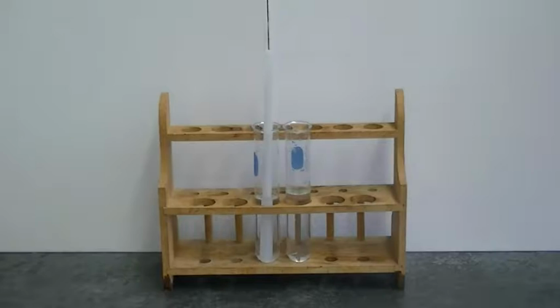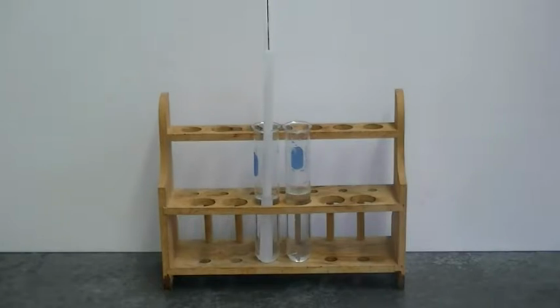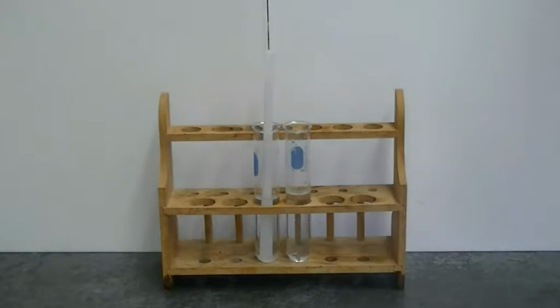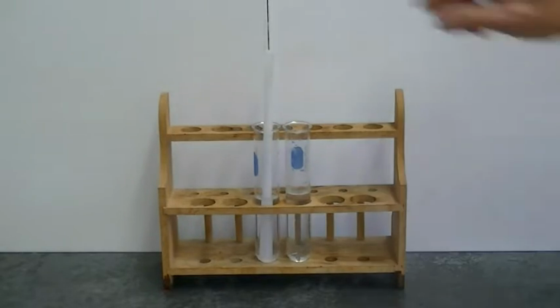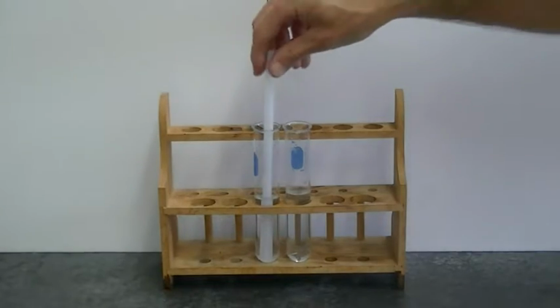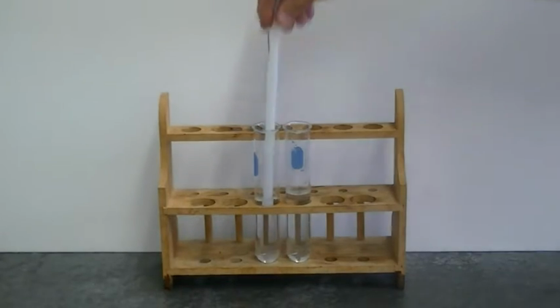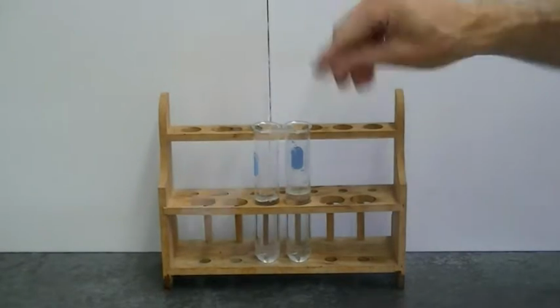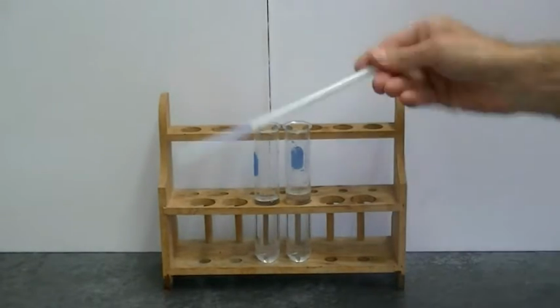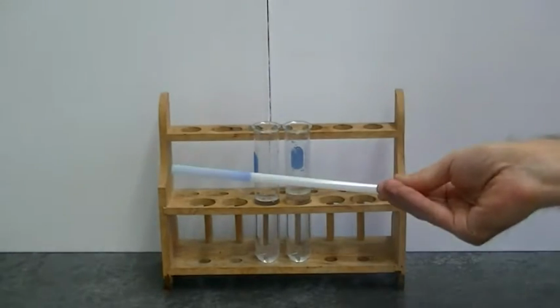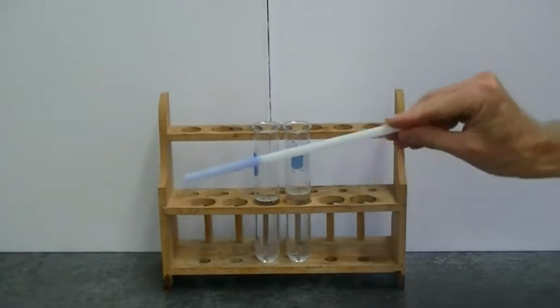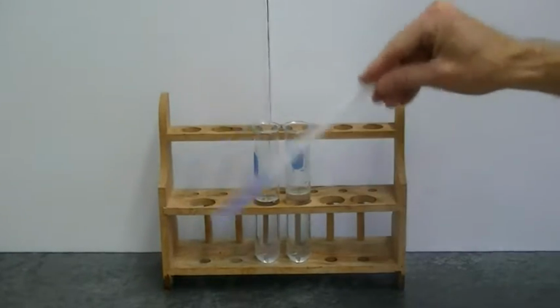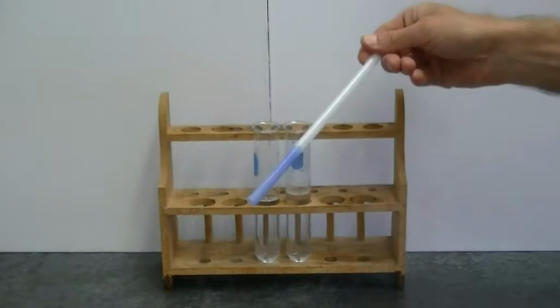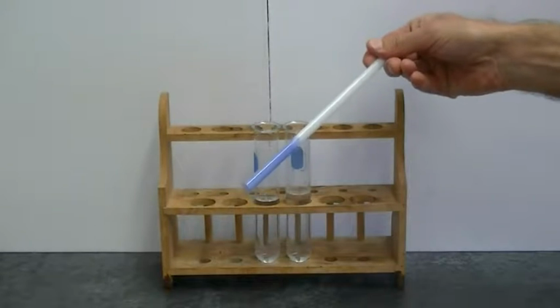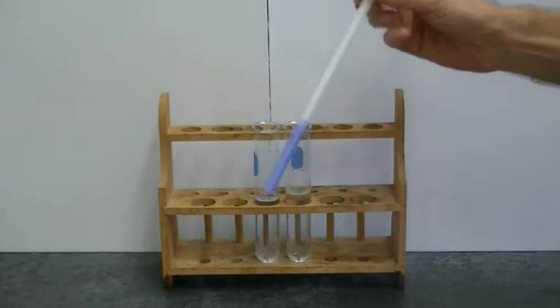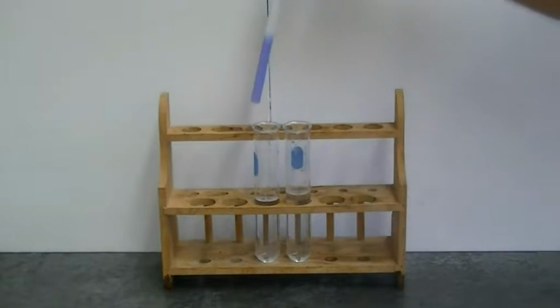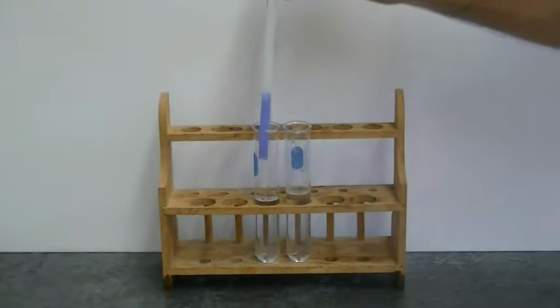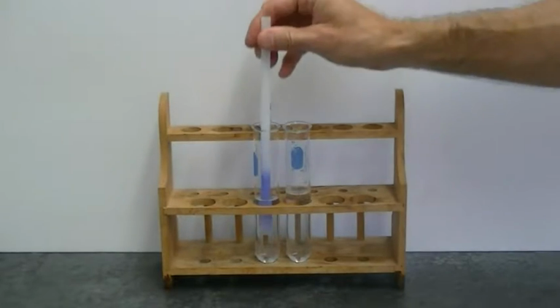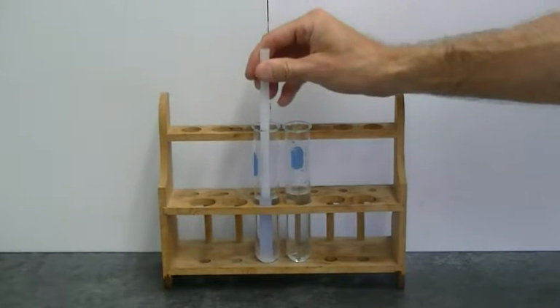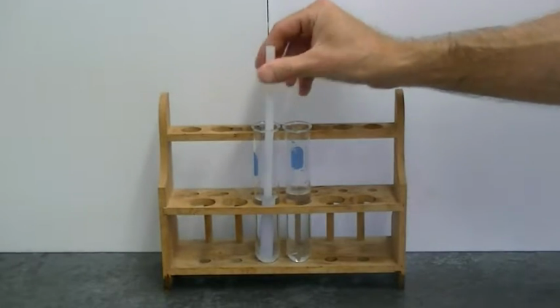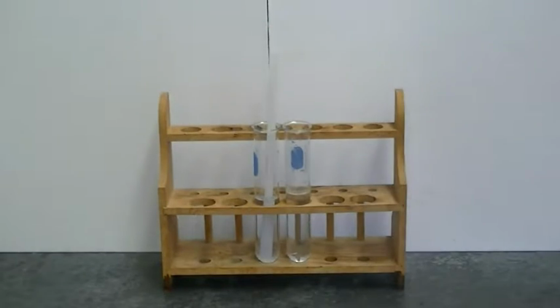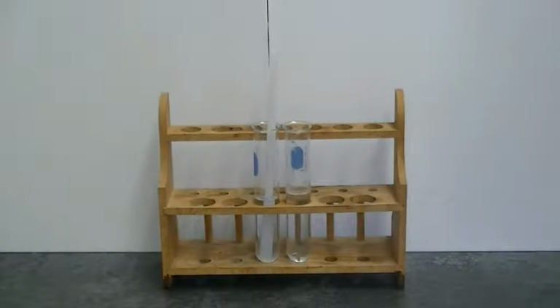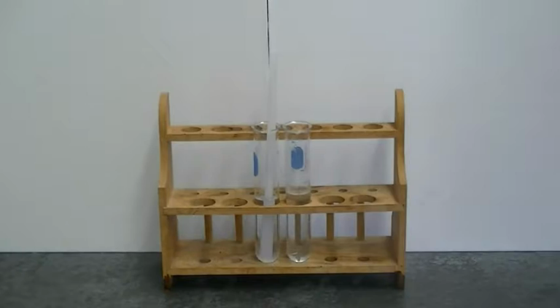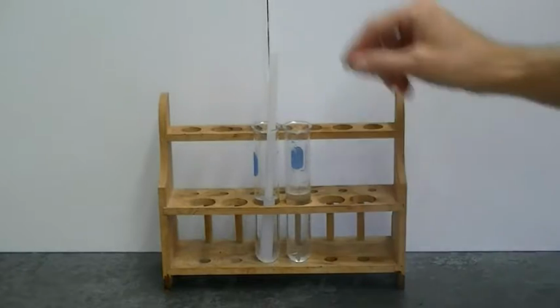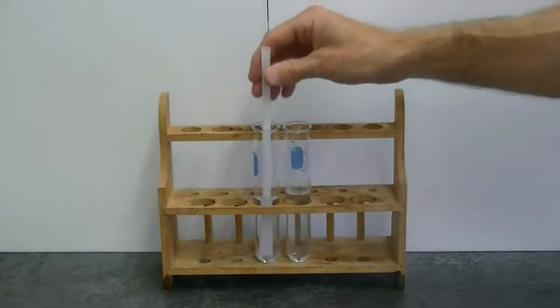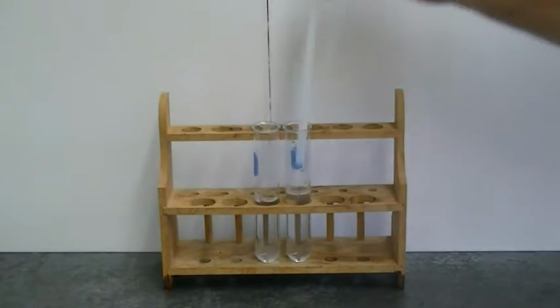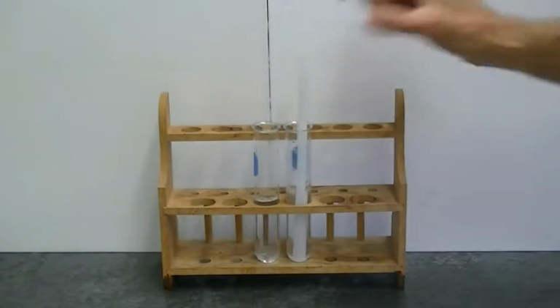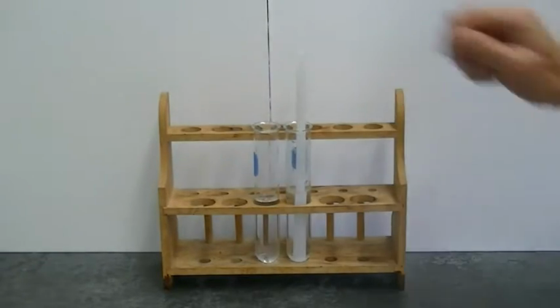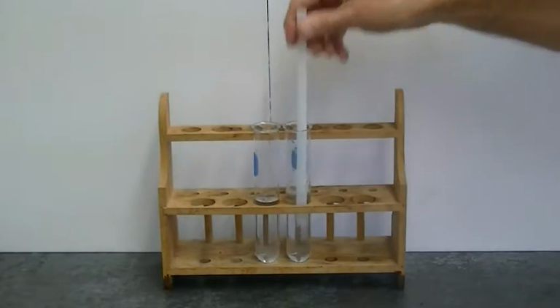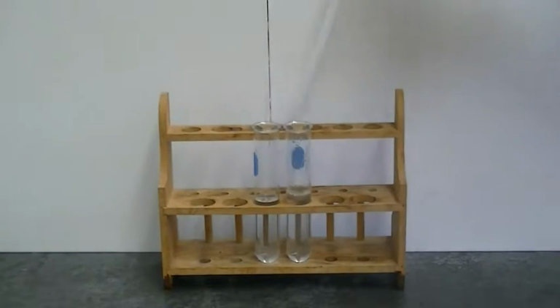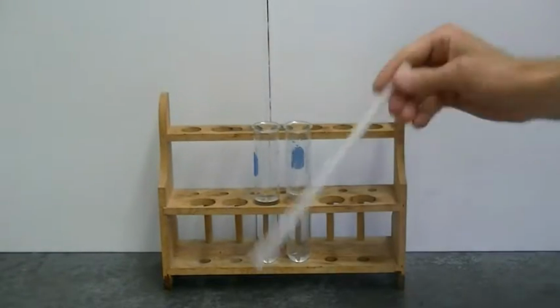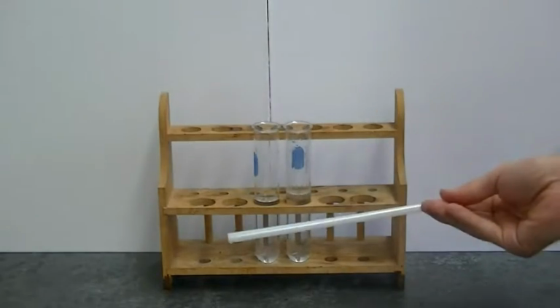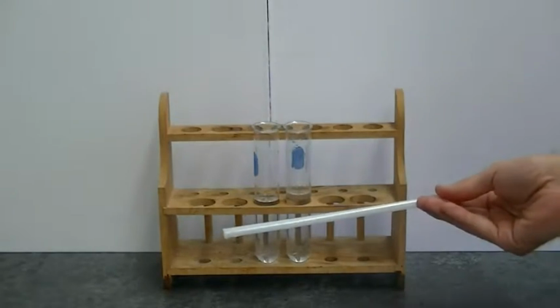Let me show you how to do this trick. We can pull a straw out of a fluid, wave it around and have it change color, replace it and the color disappears. But yet if you try the same thing in a different fluid, you don't get the same result.